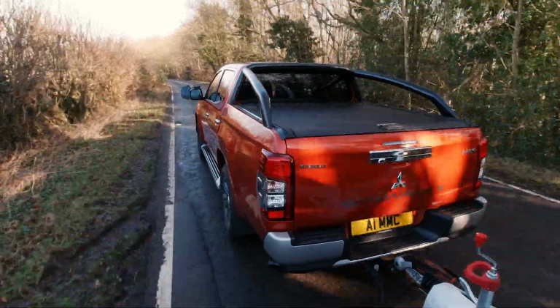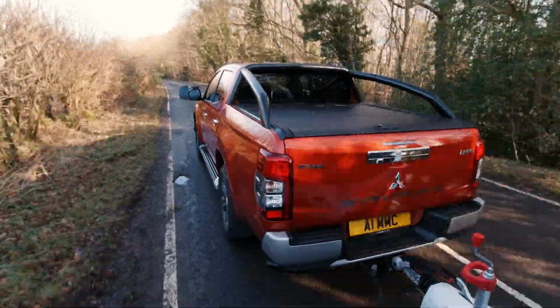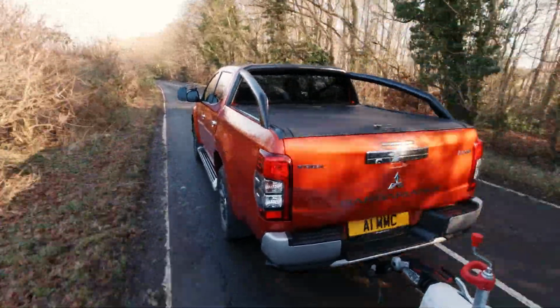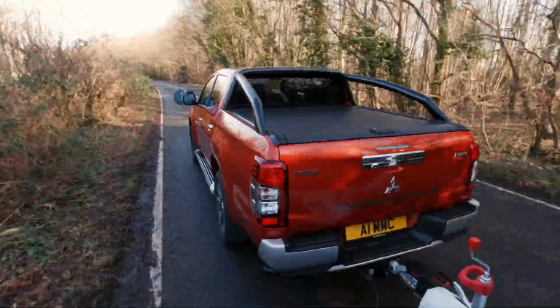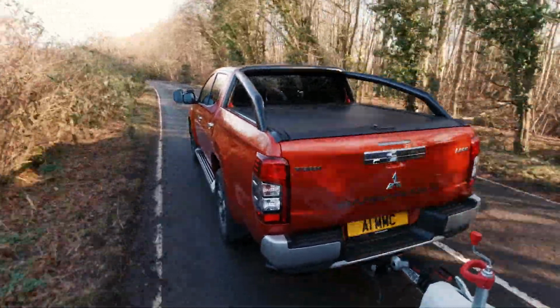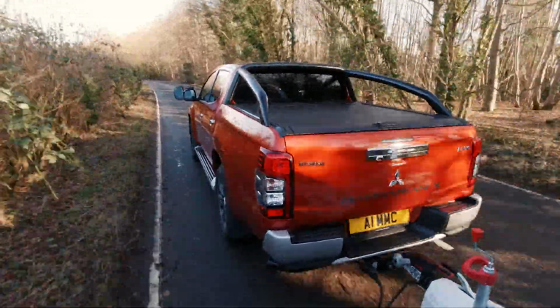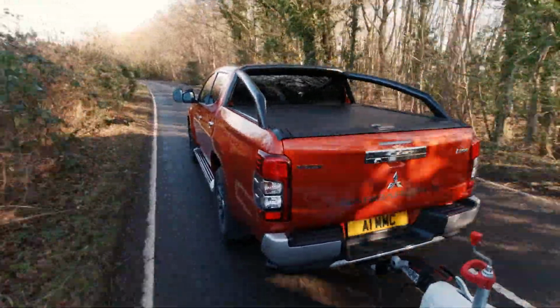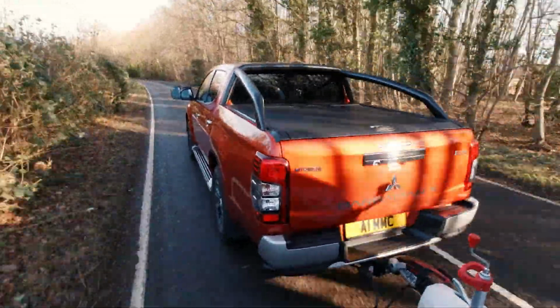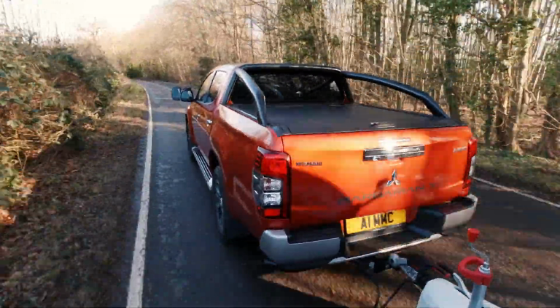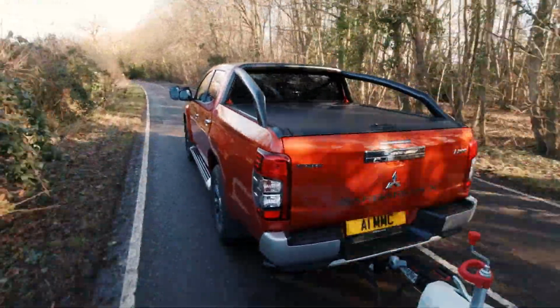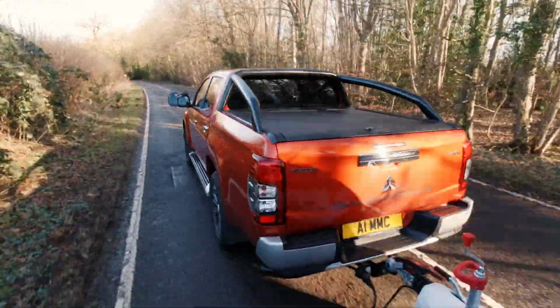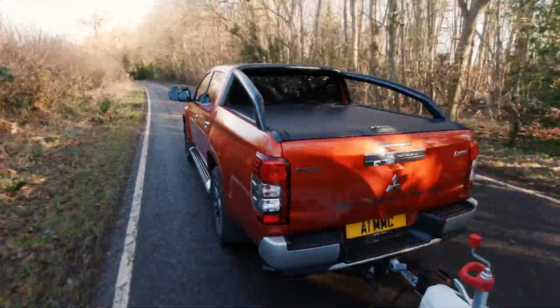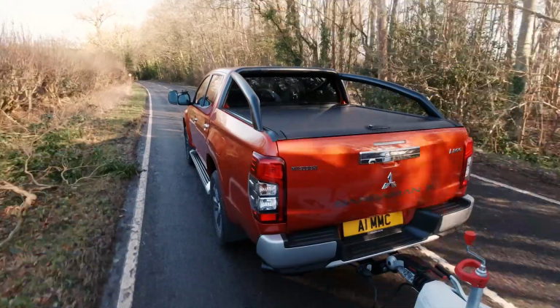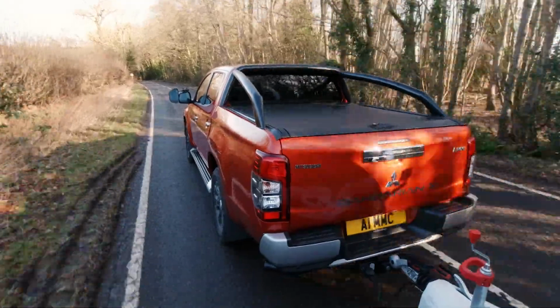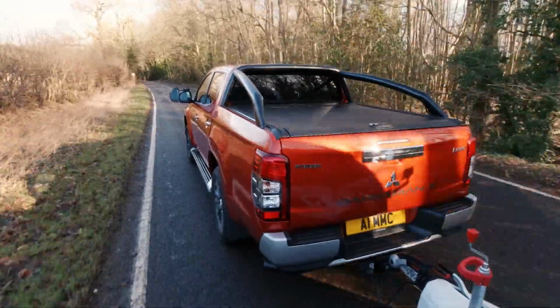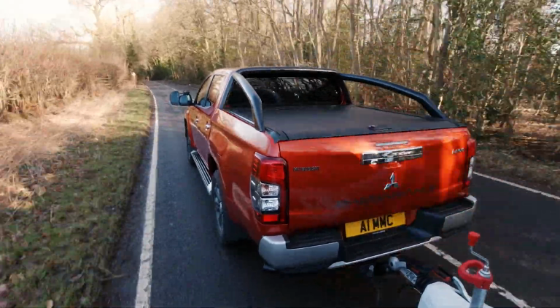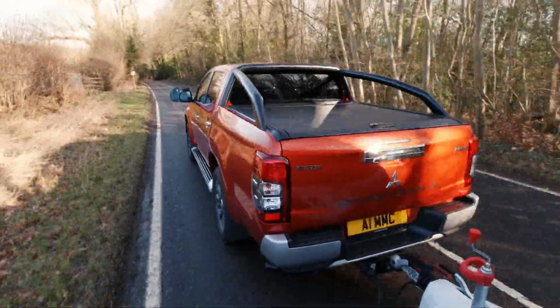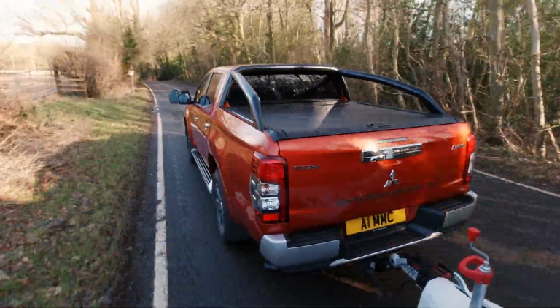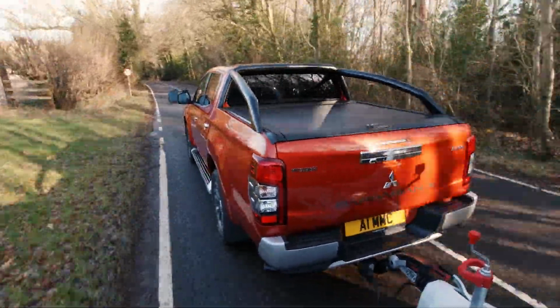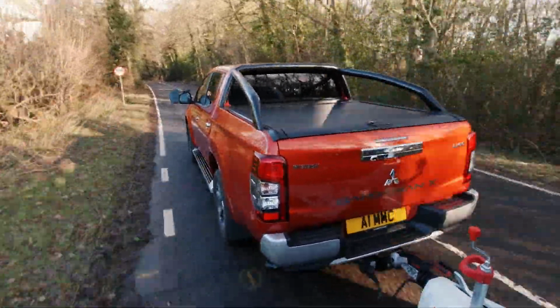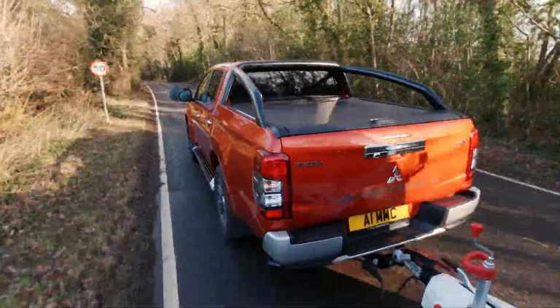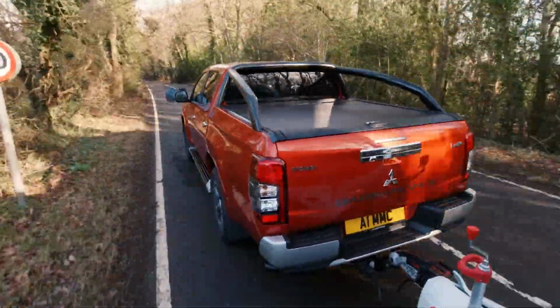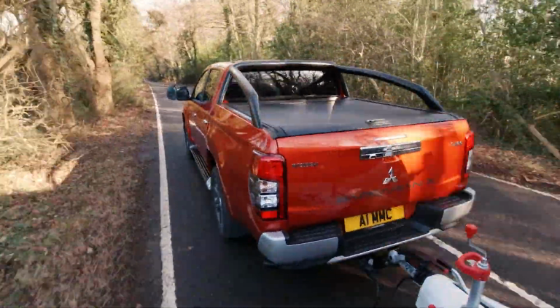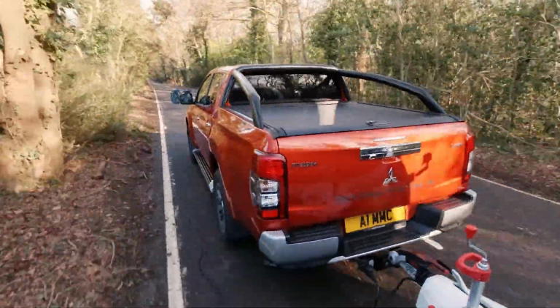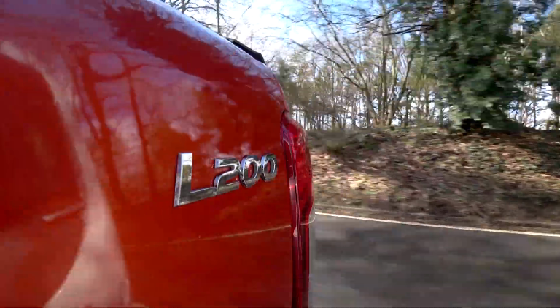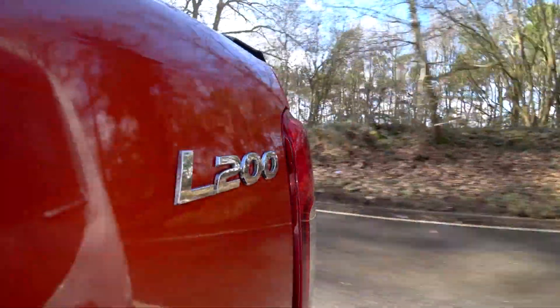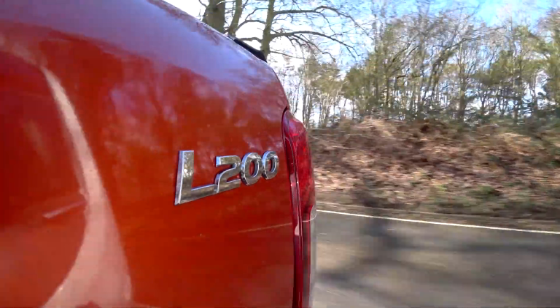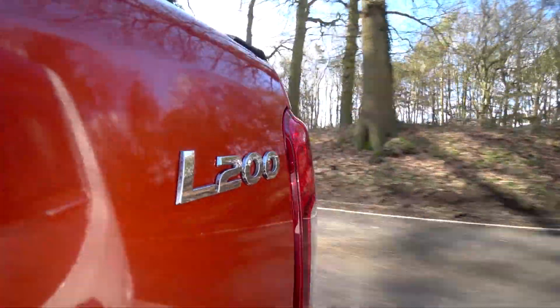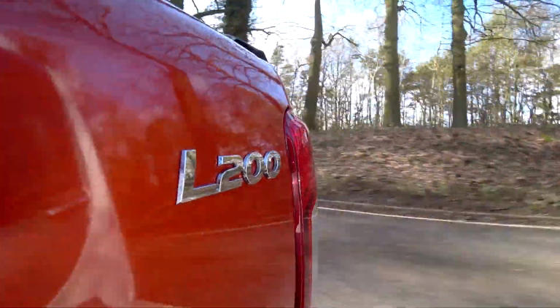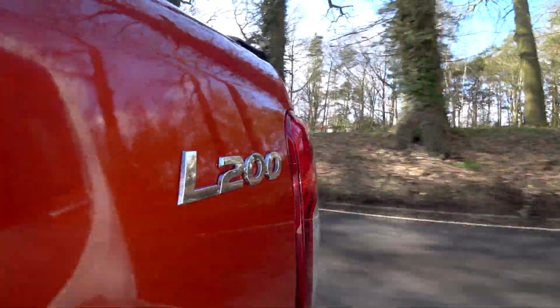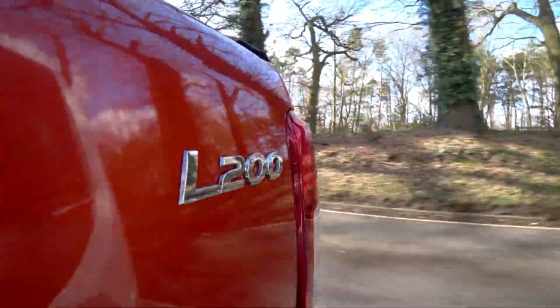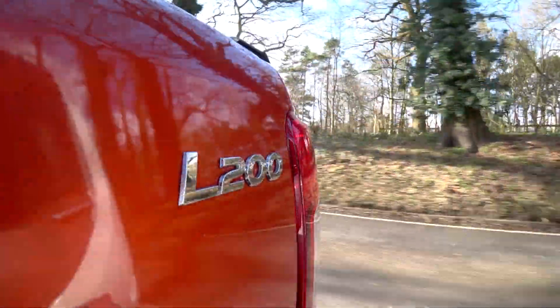Steering is a little vague either side of straight ahead, and tight turns do mean a lot of arm twirling, but to some extent that goes with the territory if you choose to tow with a pickup rather than, say, an SUV.